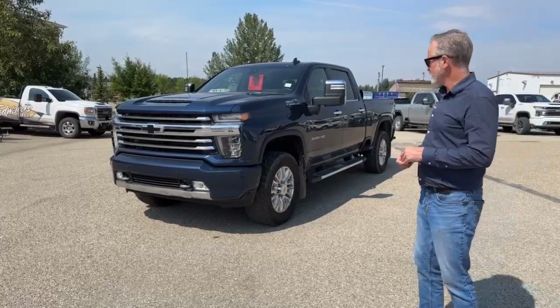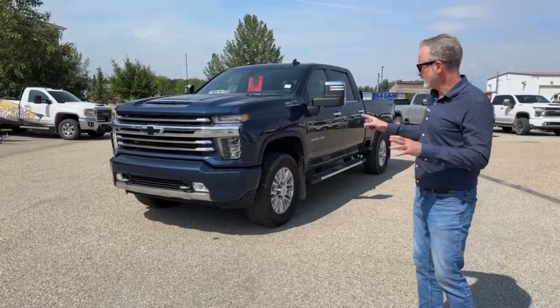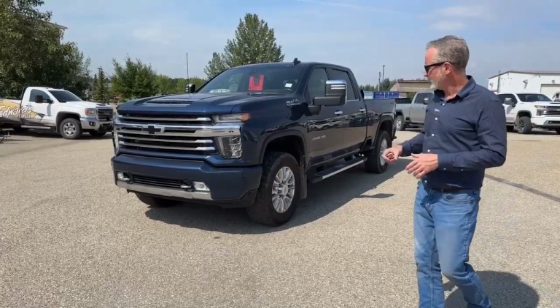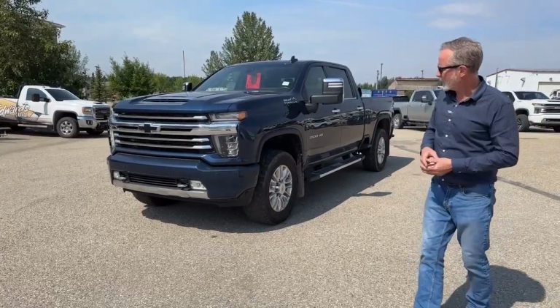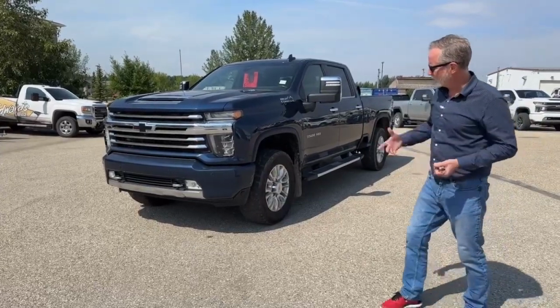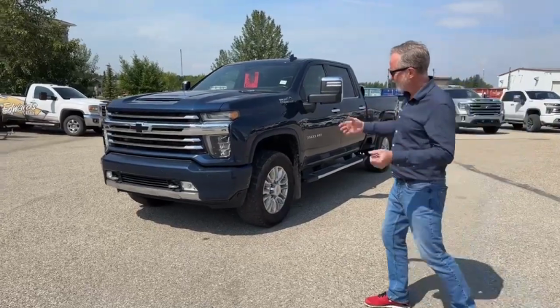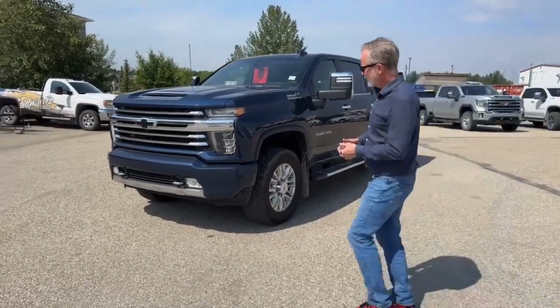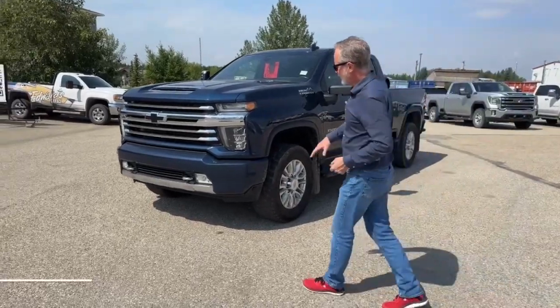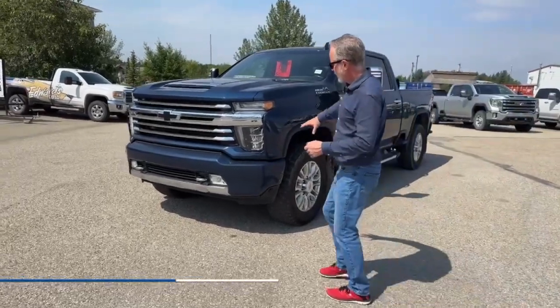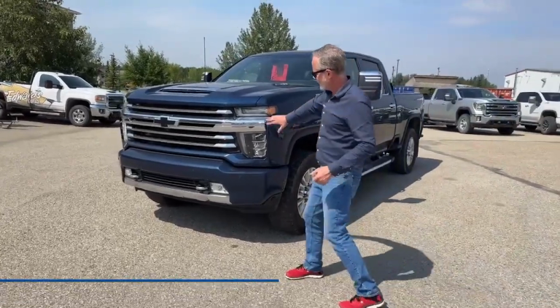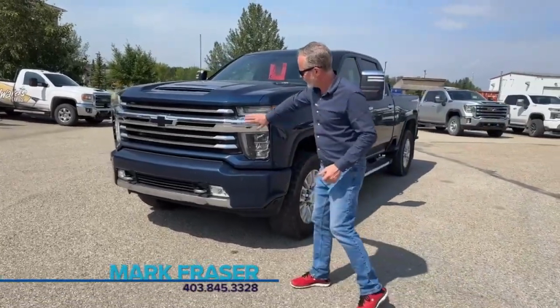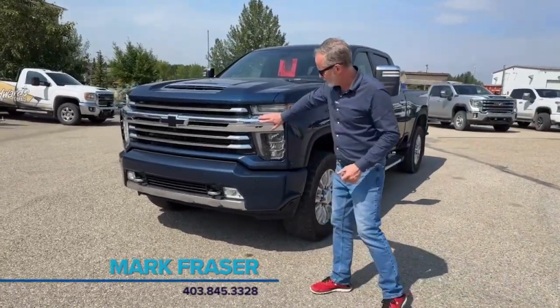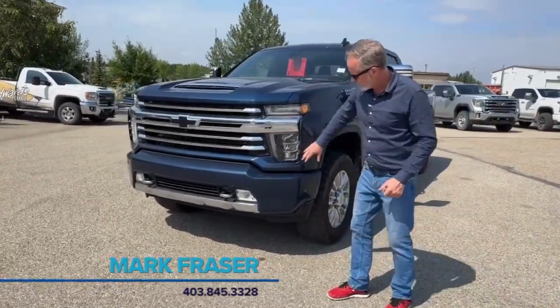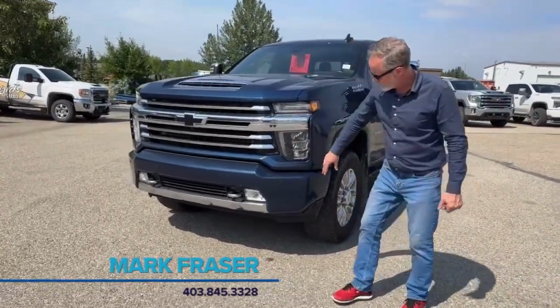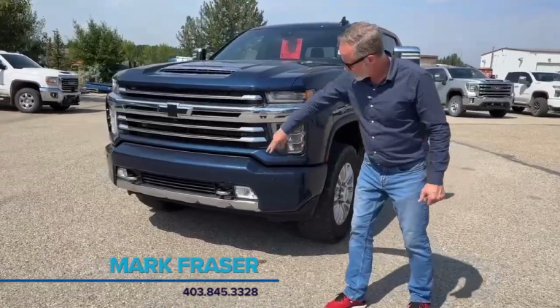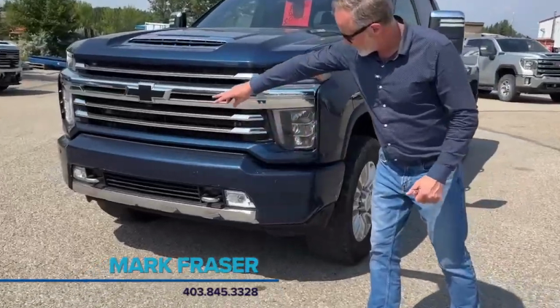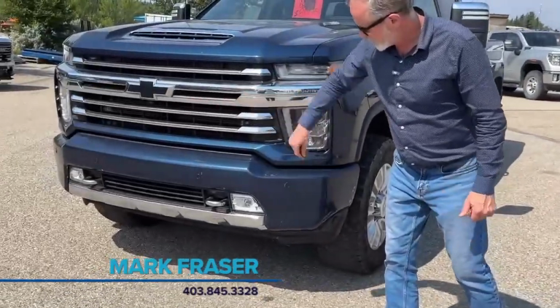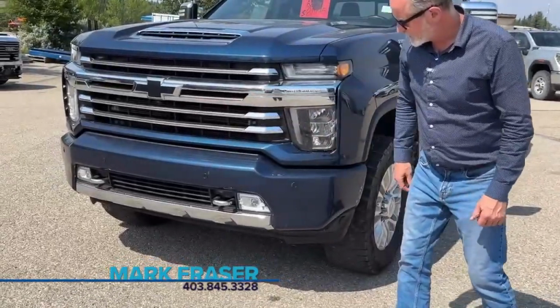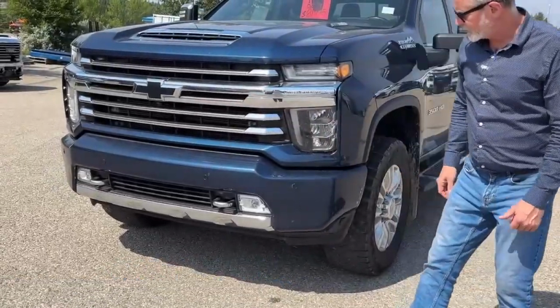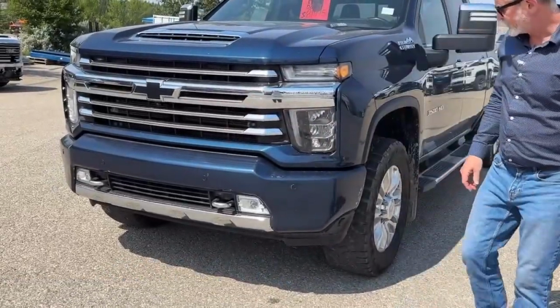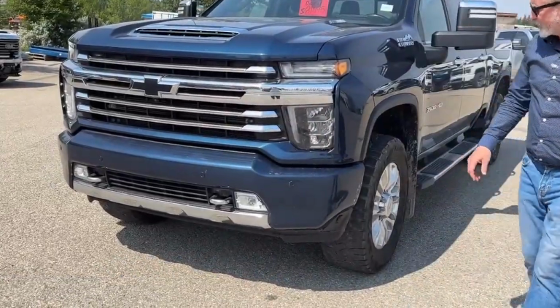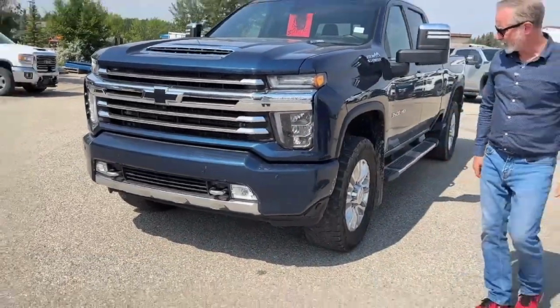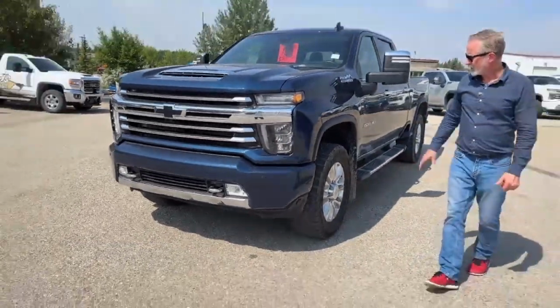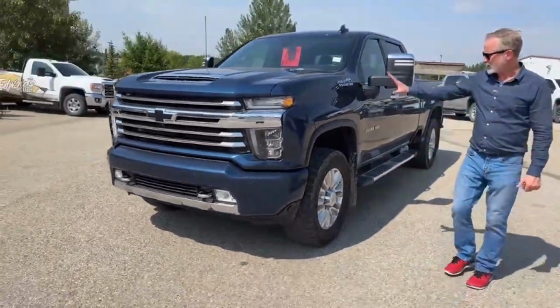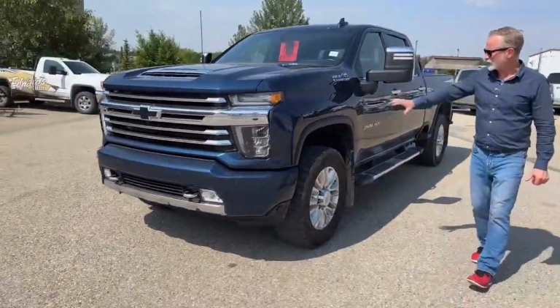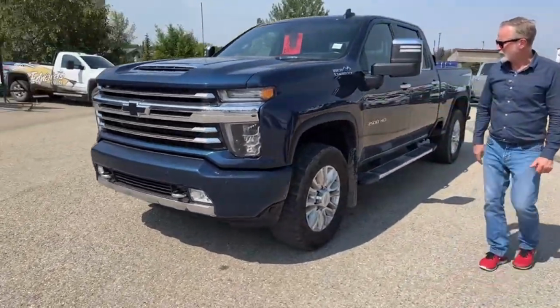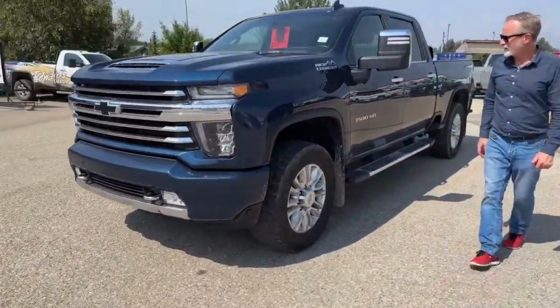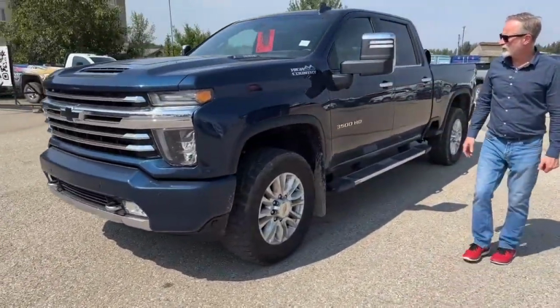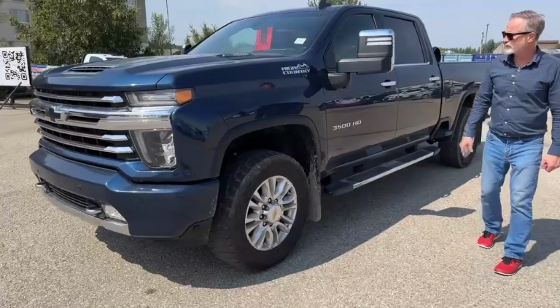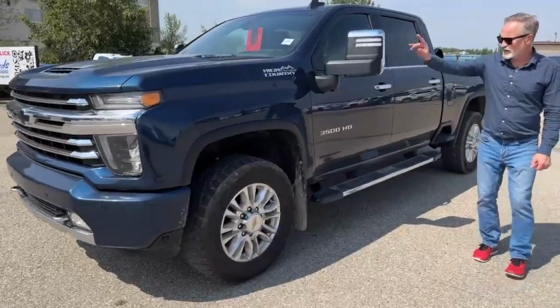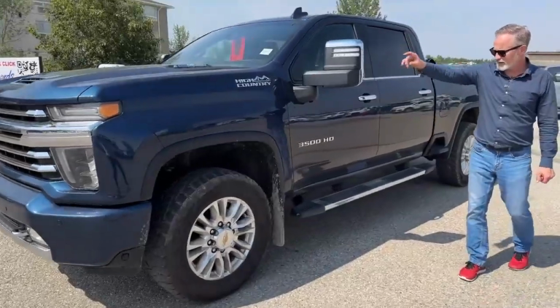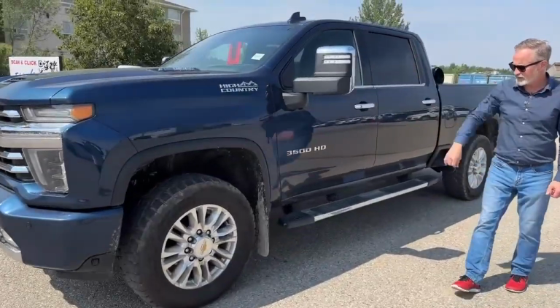So let's go through it. First off, you've got the High Country grille in the front, park assist sensors. Nice blue too — I like that deep blue. You've got the Duramax engine.